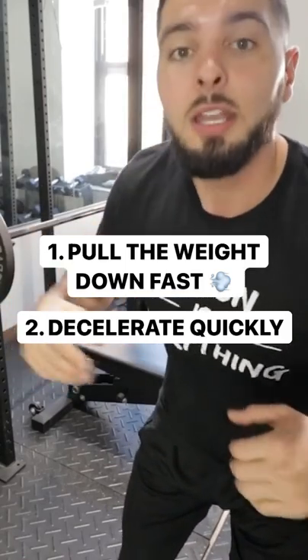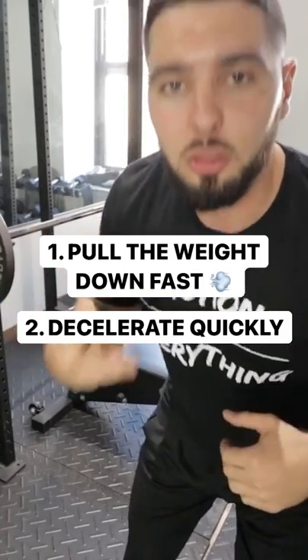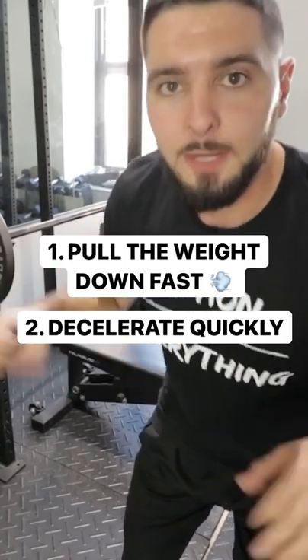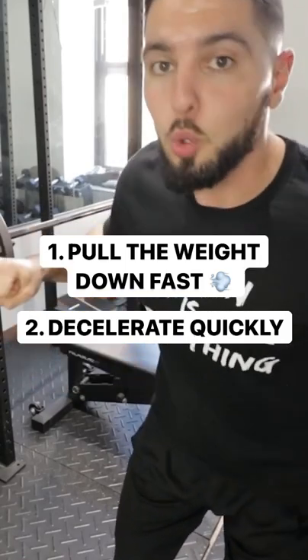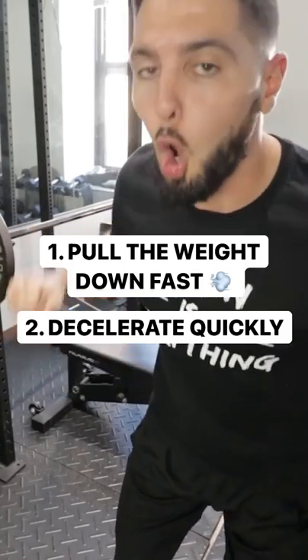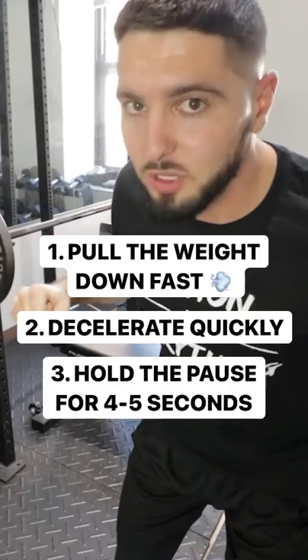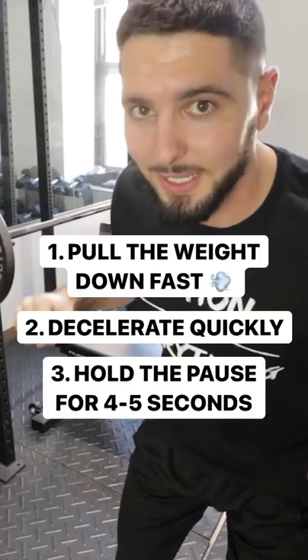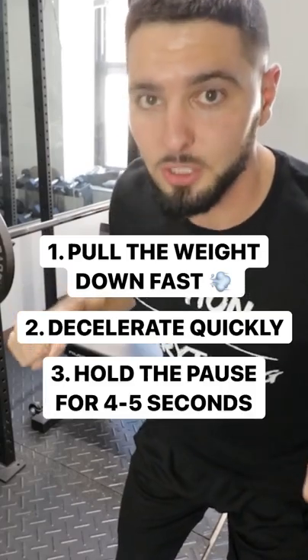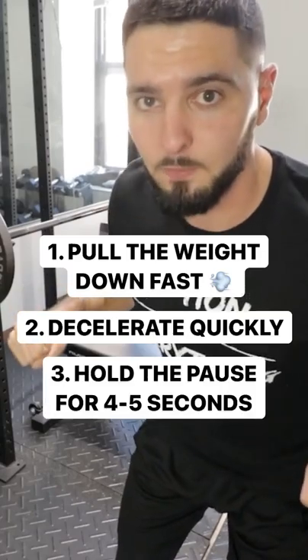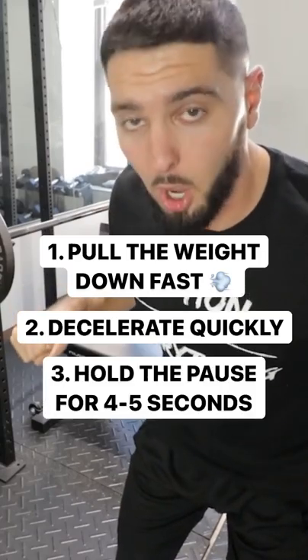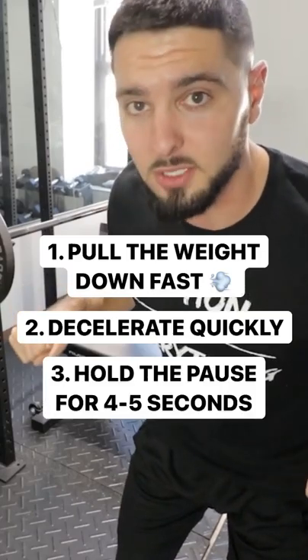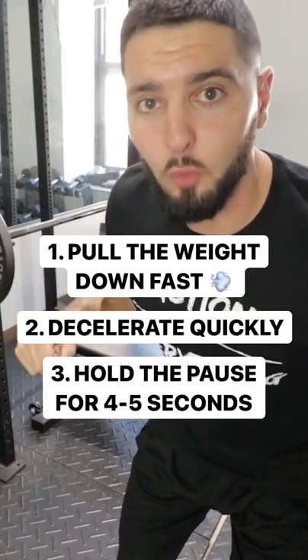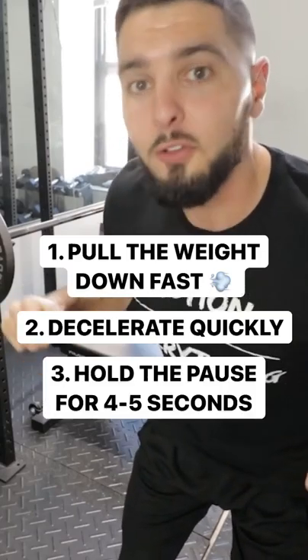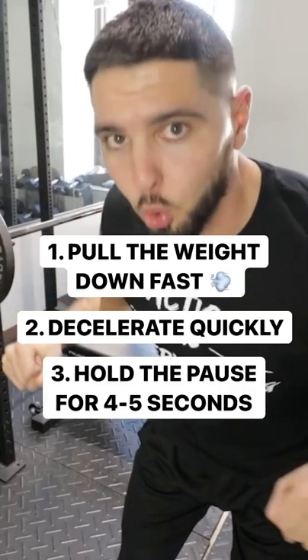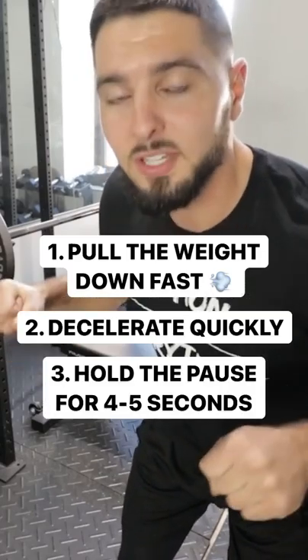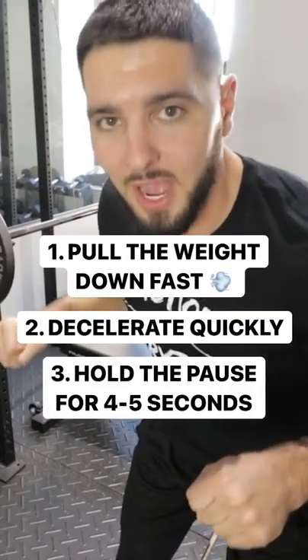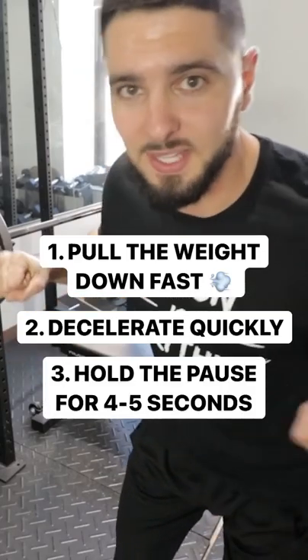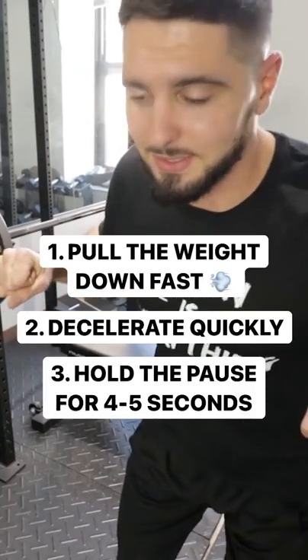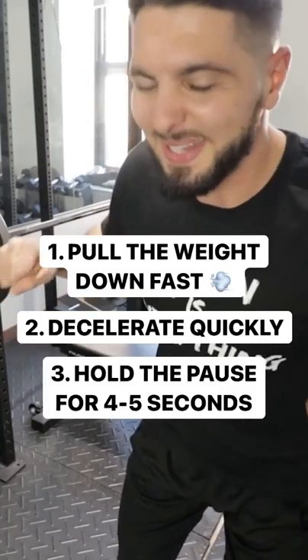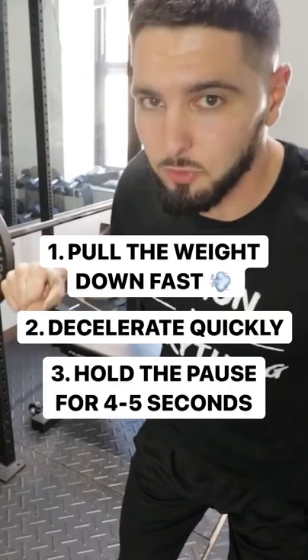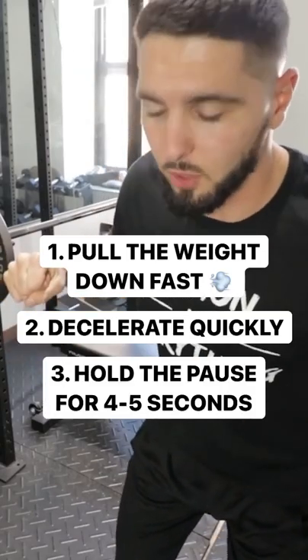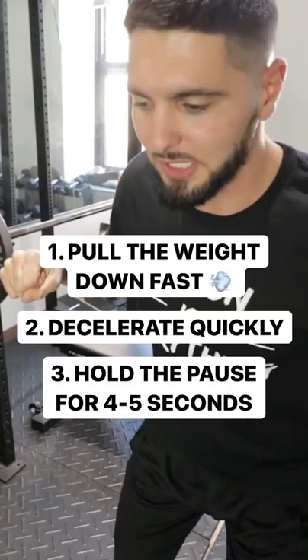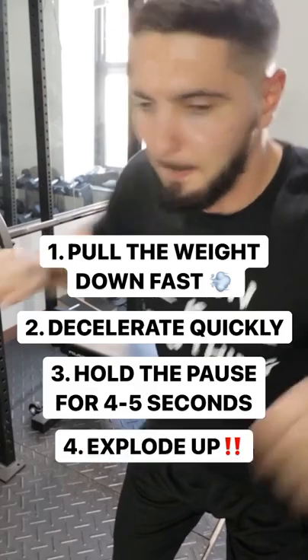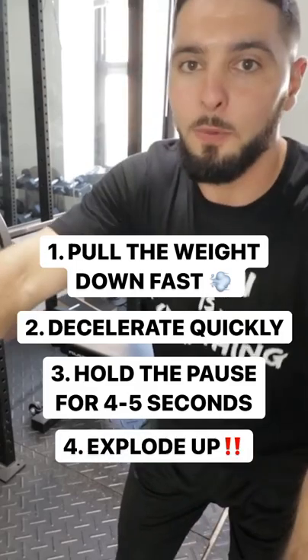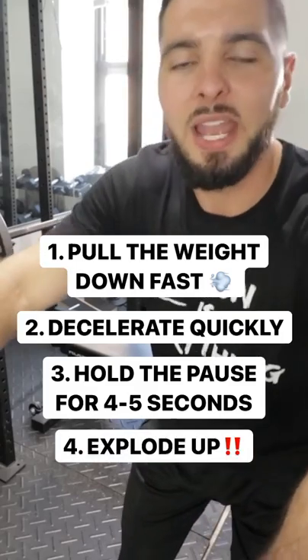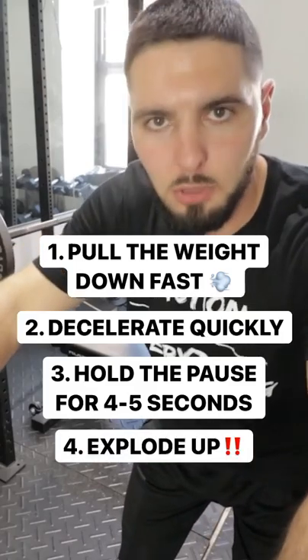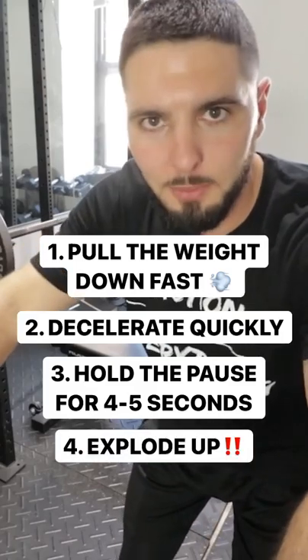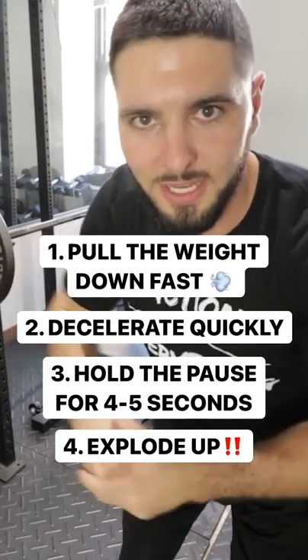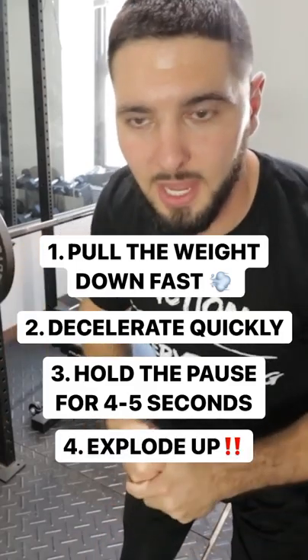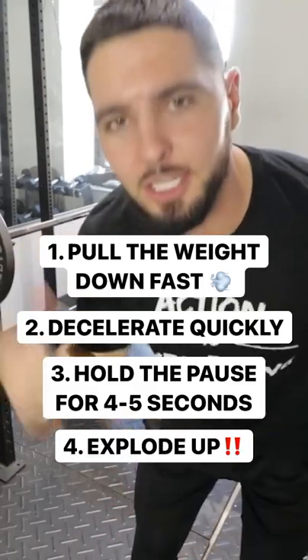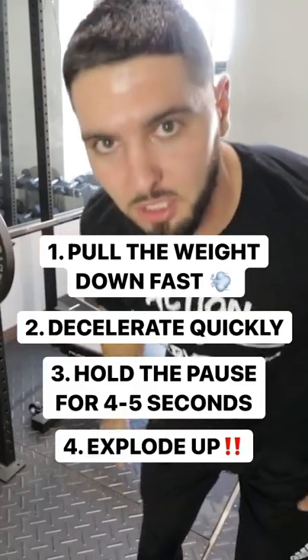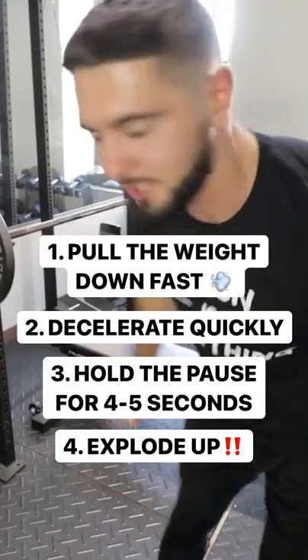Number three, you want to hold that isometric pause for four to five seconds. And then after the four to five seconds, explode up as fast as you can. It should look like this.